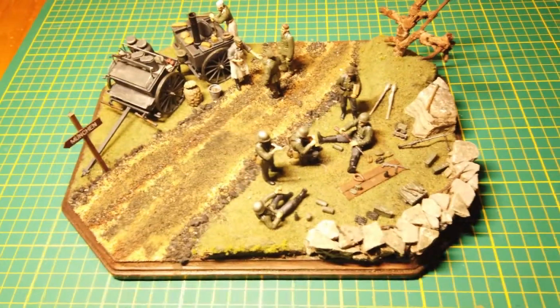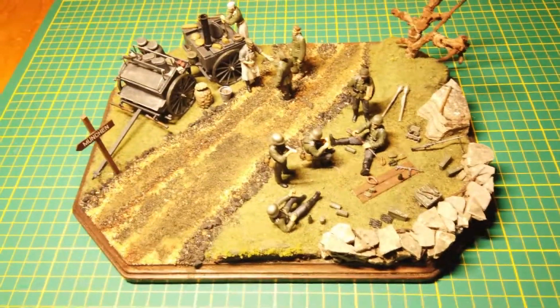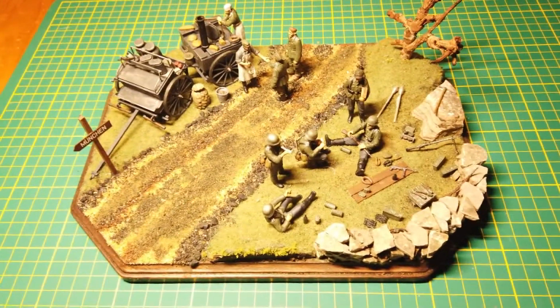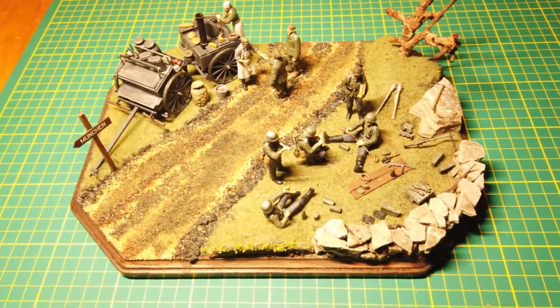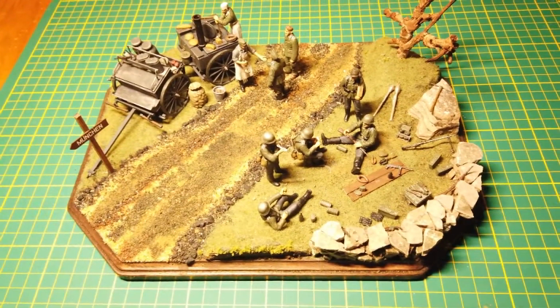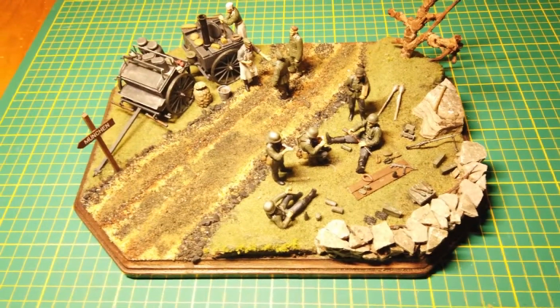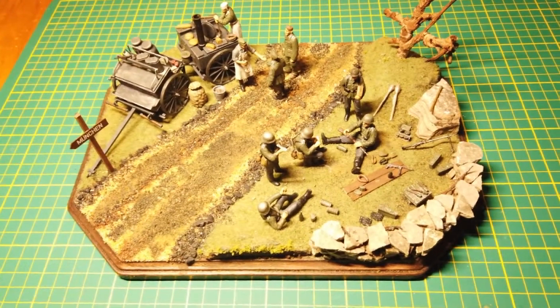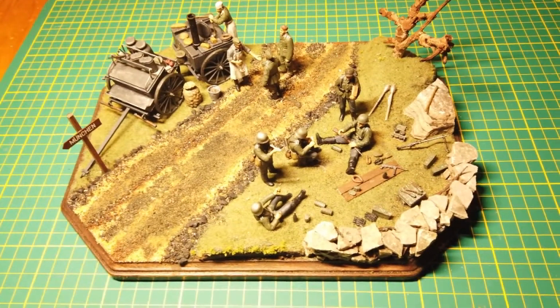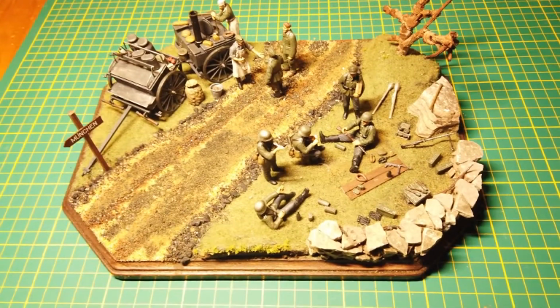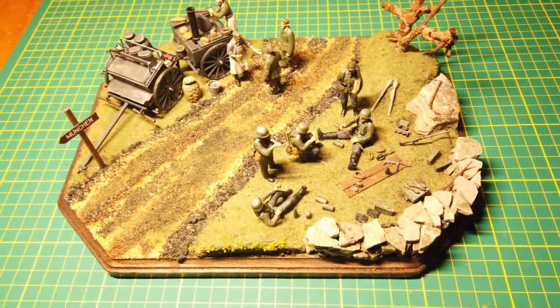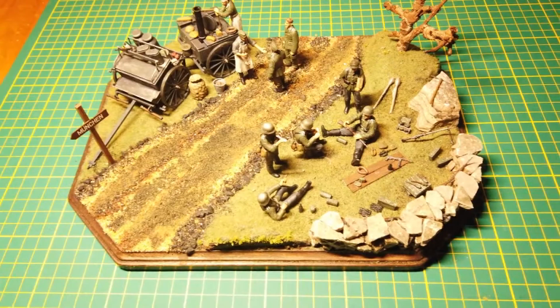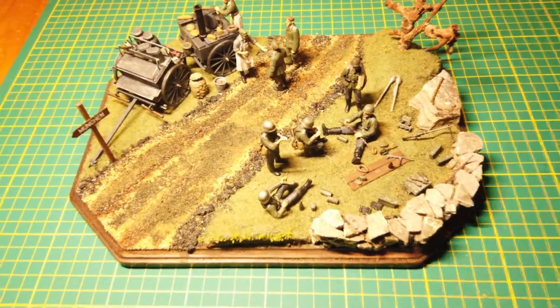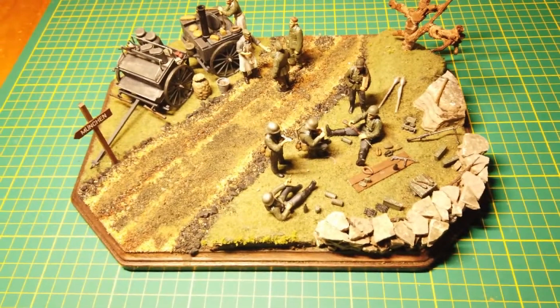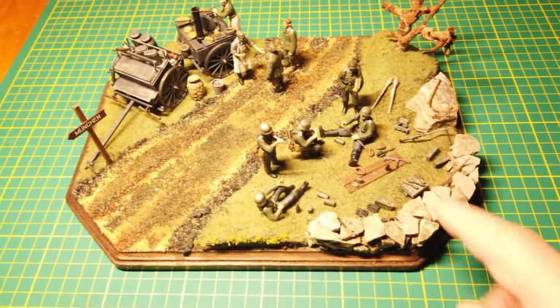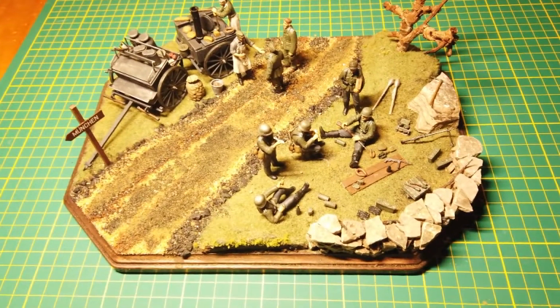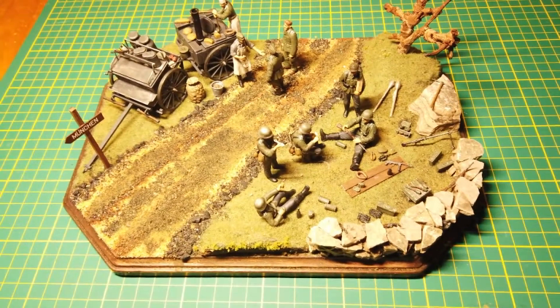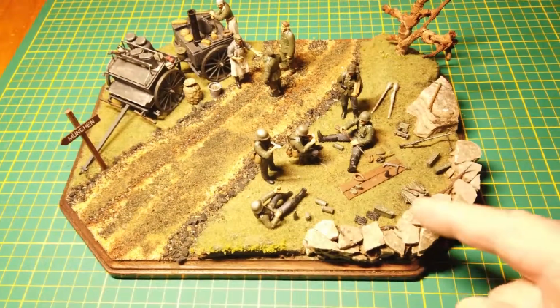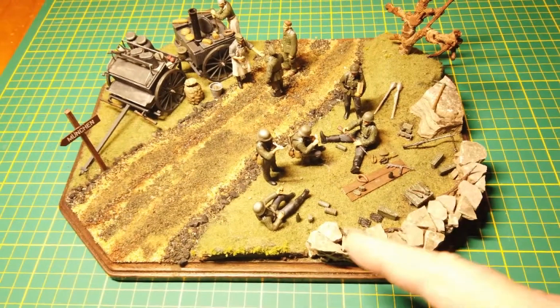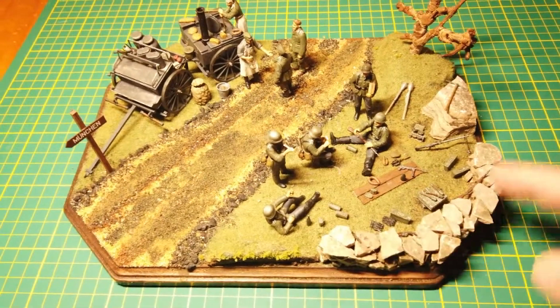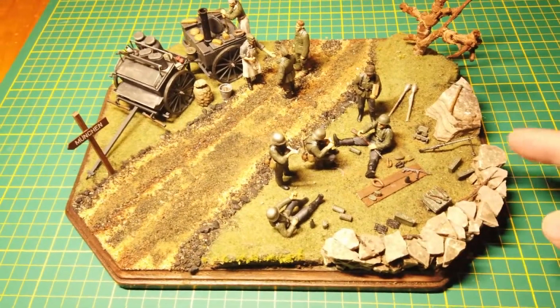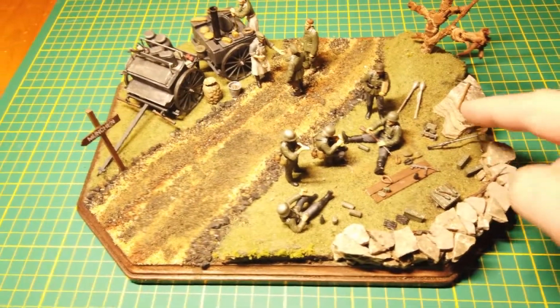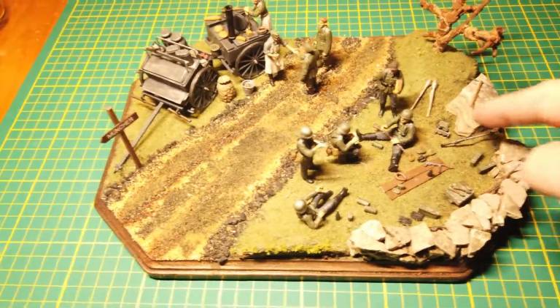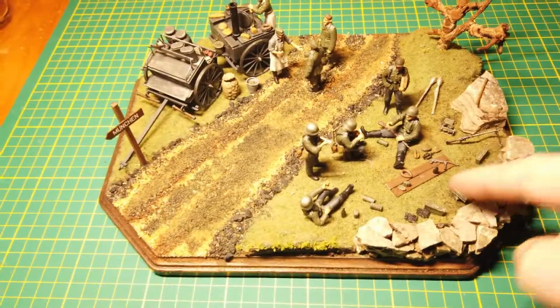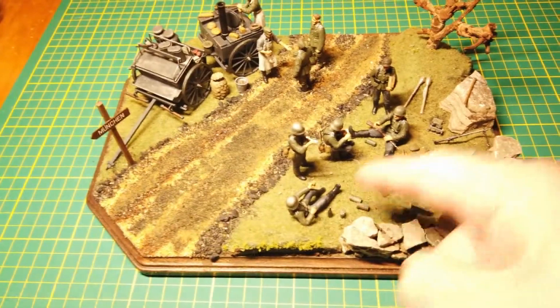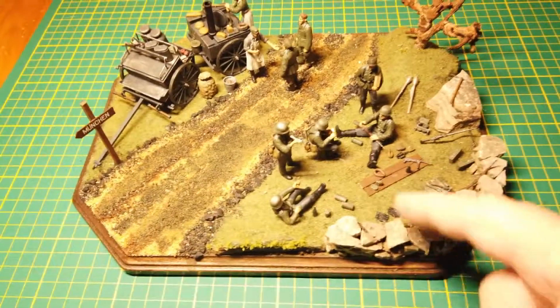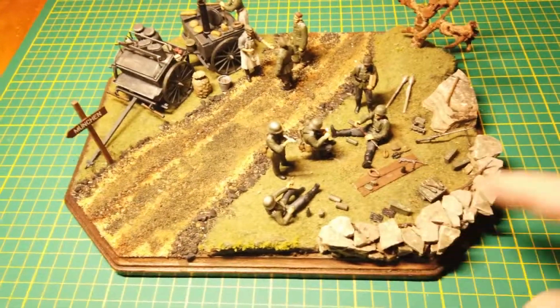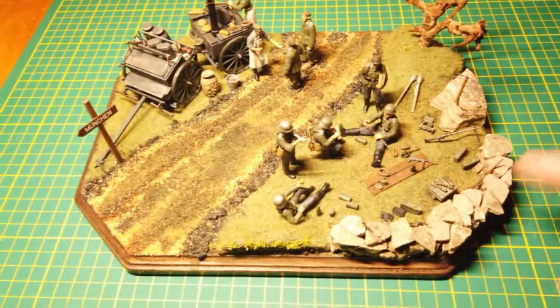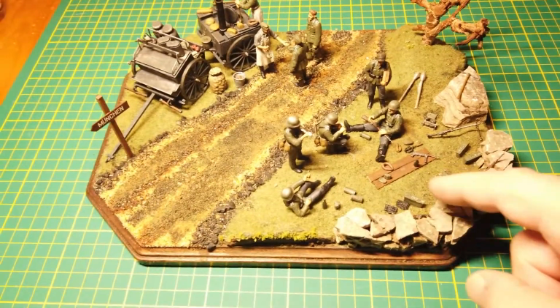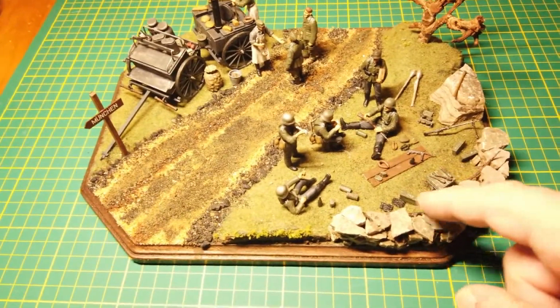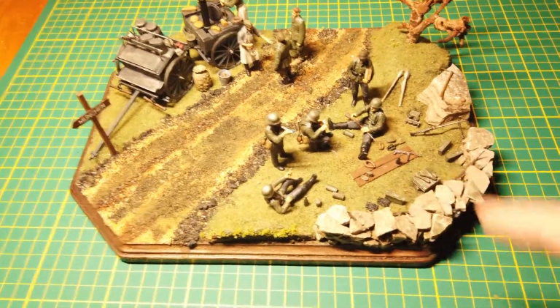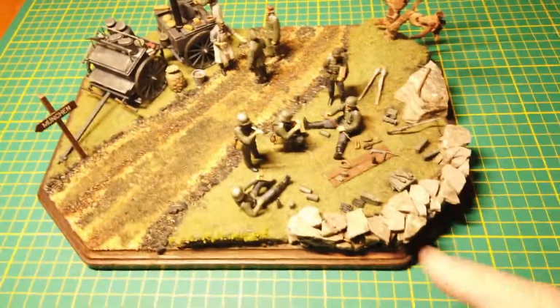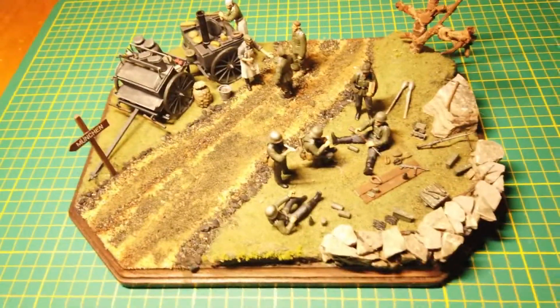It's actually two kits. There's soldiers at rest, and I put them in a defensive position here with a wall. You can see weapons and stuff — there's a machine gun, a couple of rifles, and an assault rifle there.